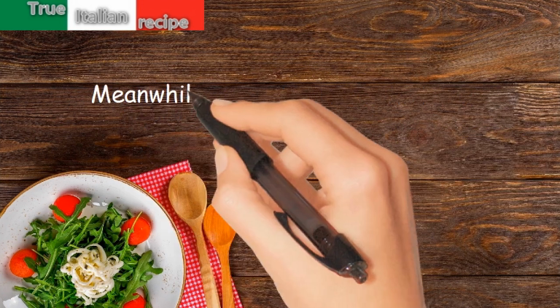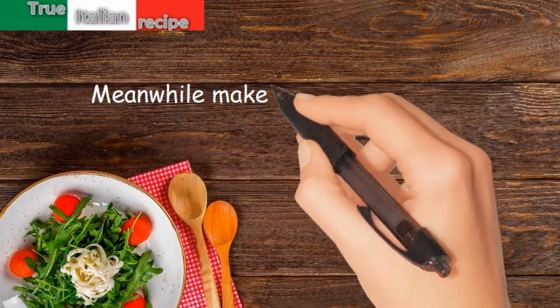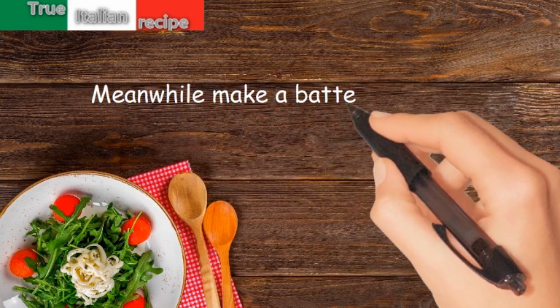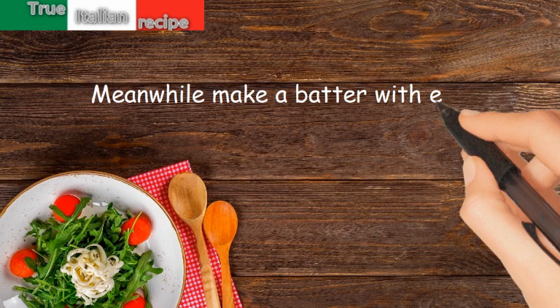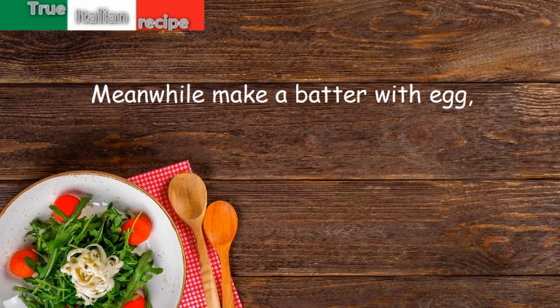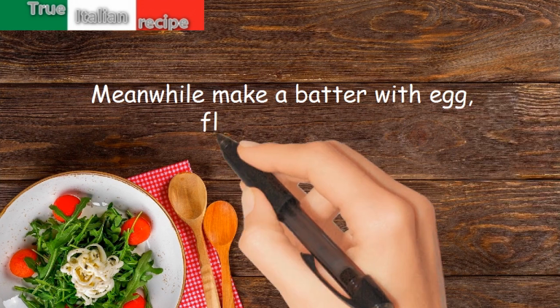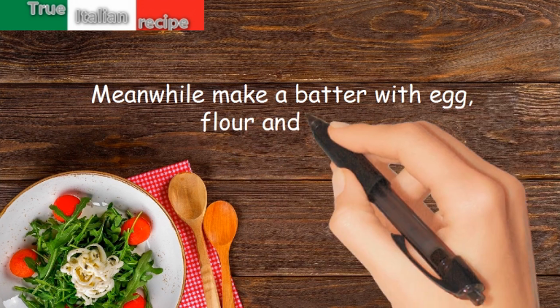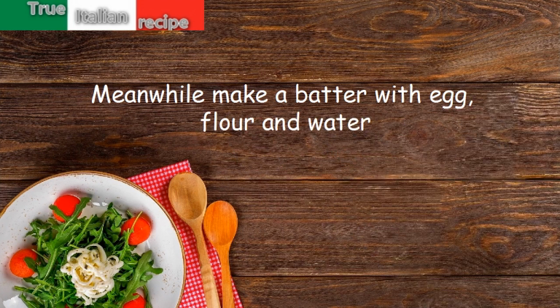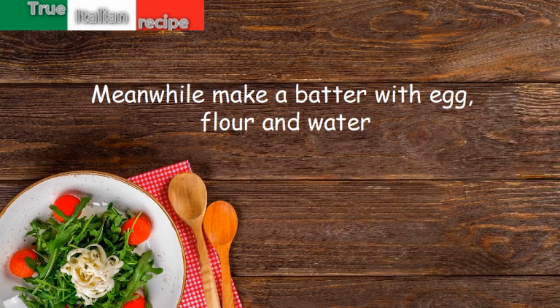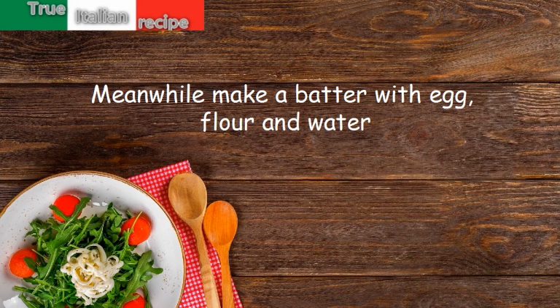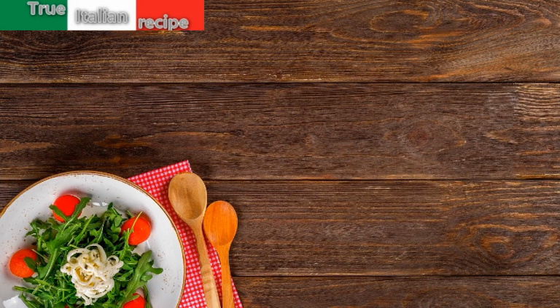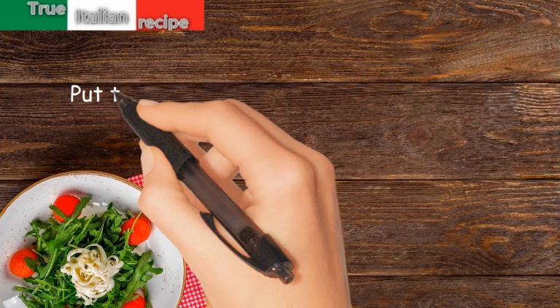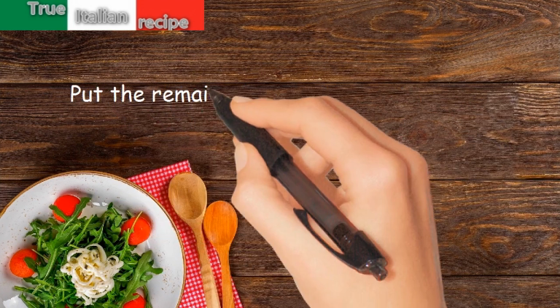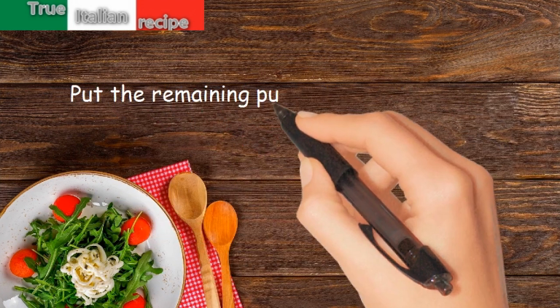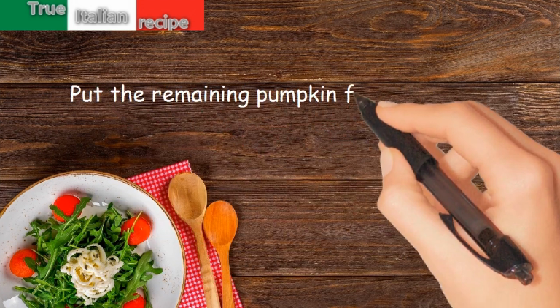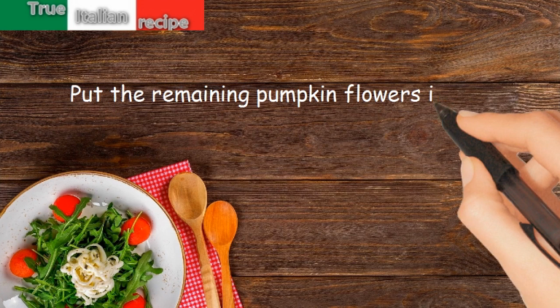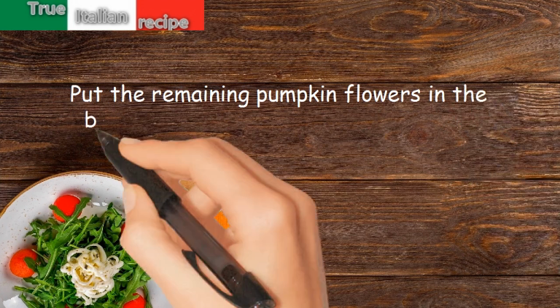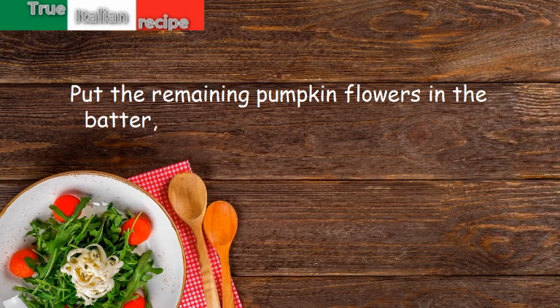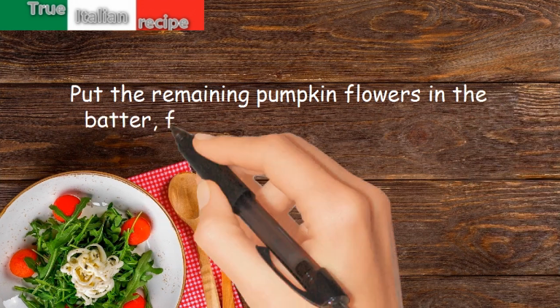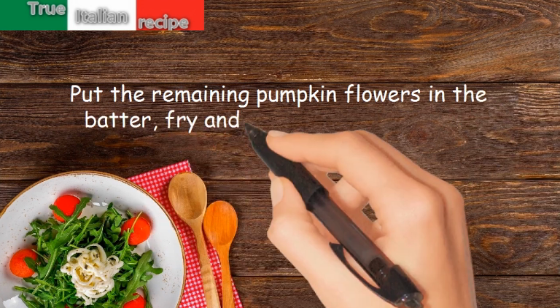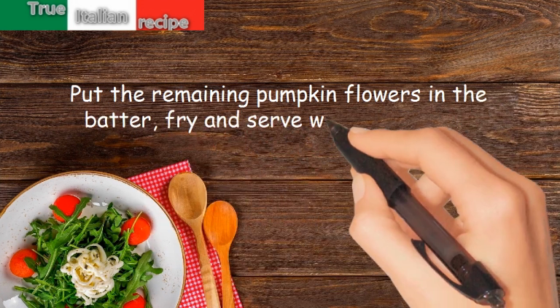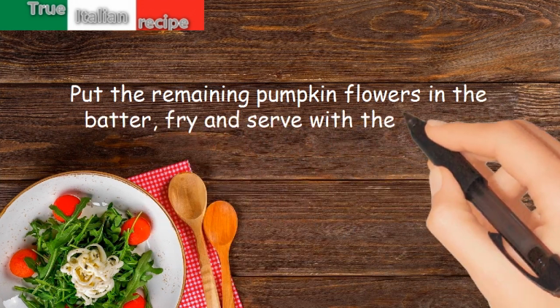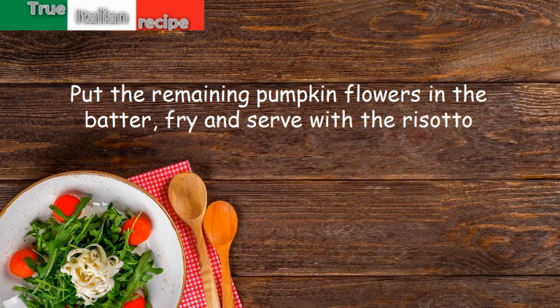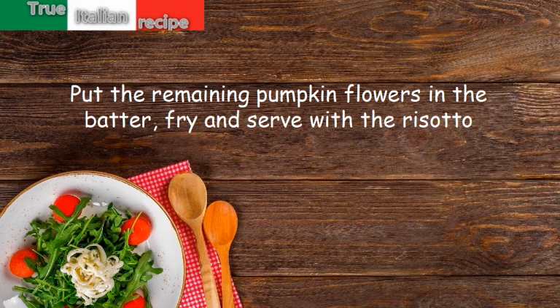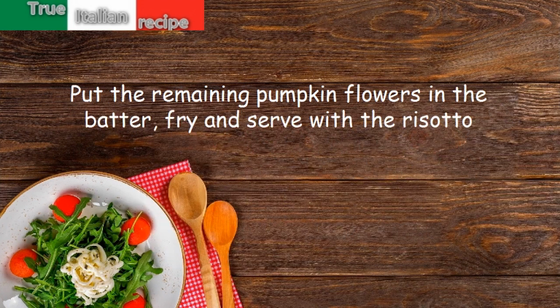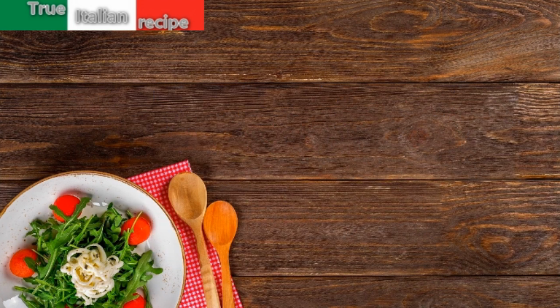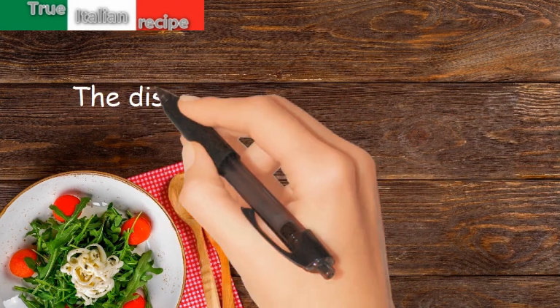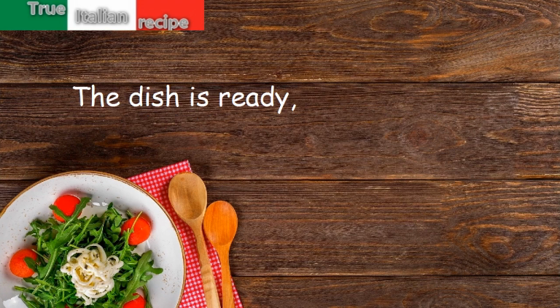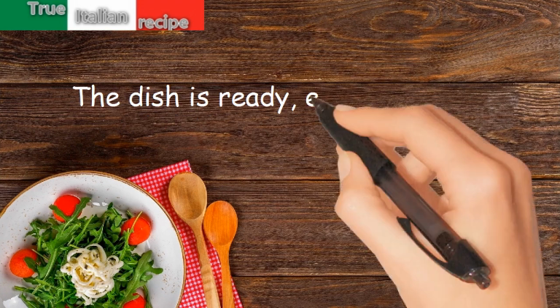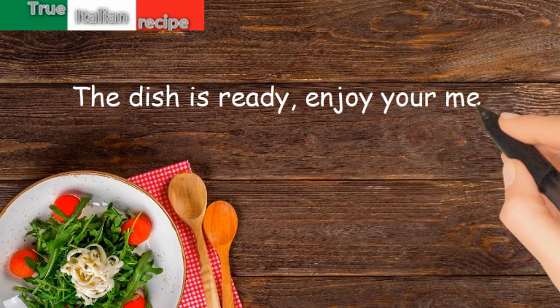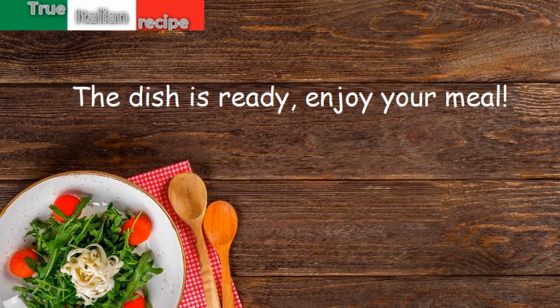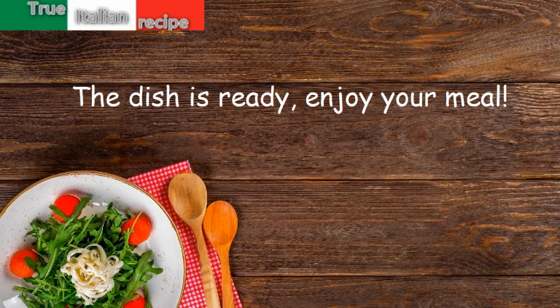Meanwhile, make a batter with egg, flour, and water. Put the remaining pumpkin flowers in the batter, fry them, and serve with the risotto. The dish is ready — enjoy your meal!